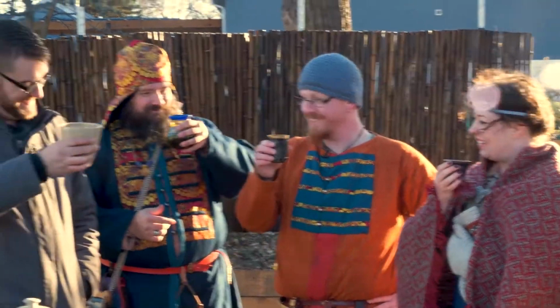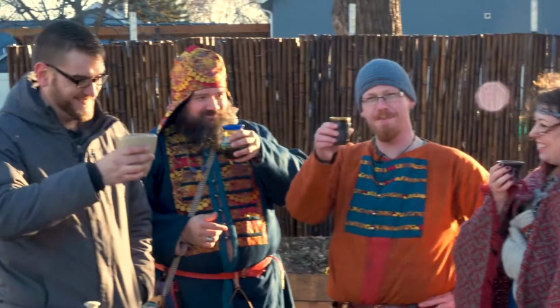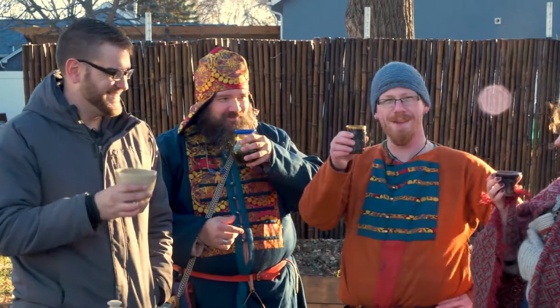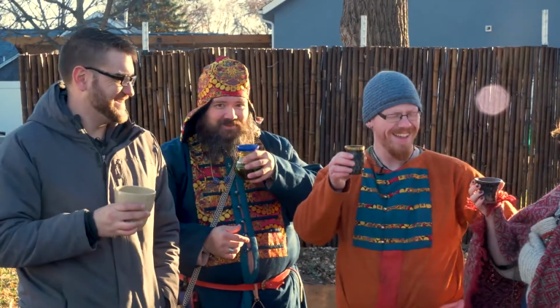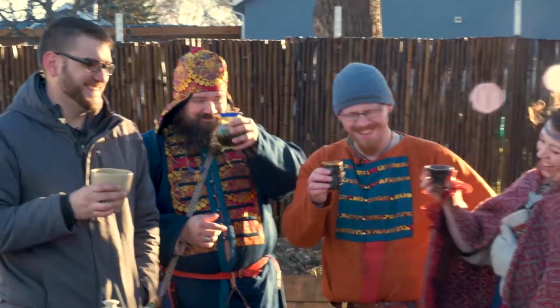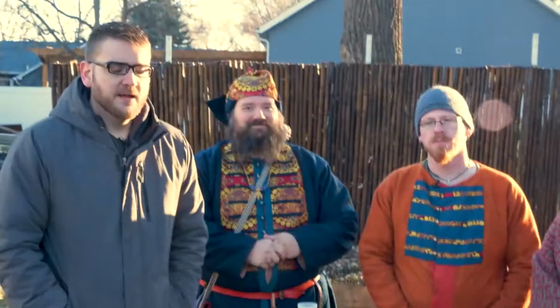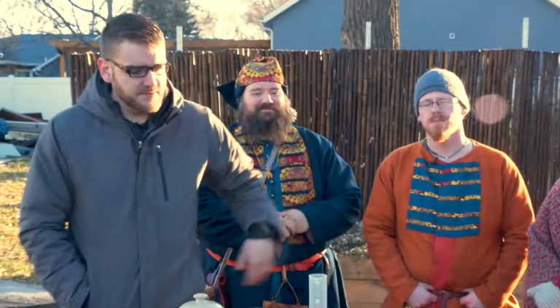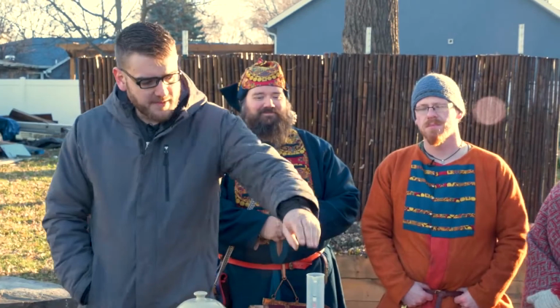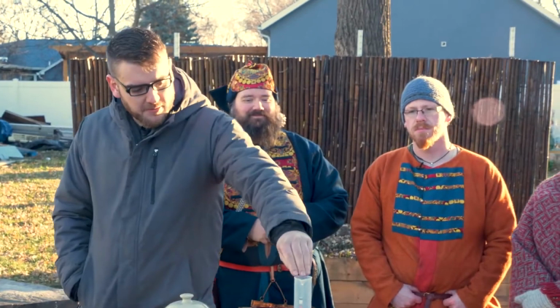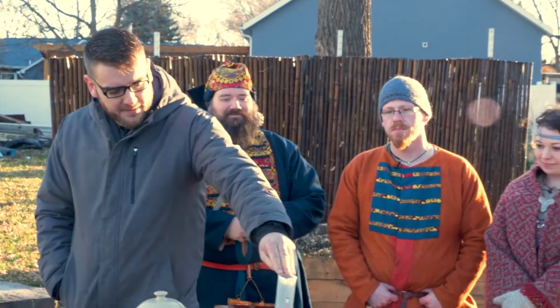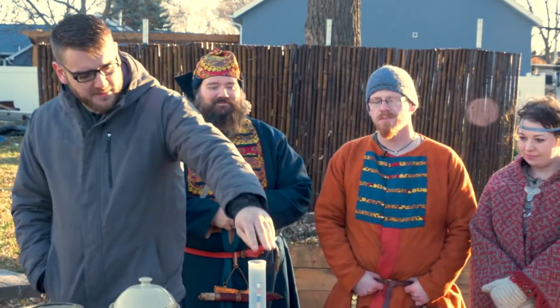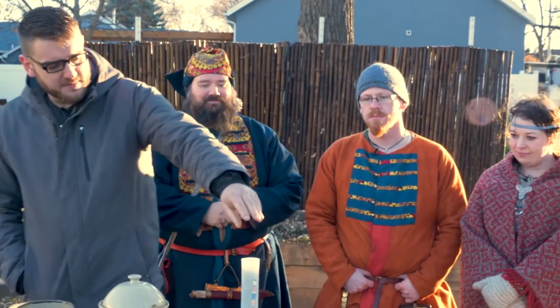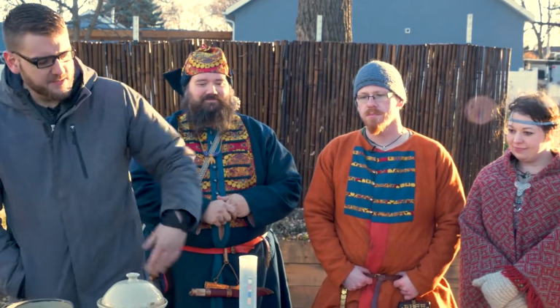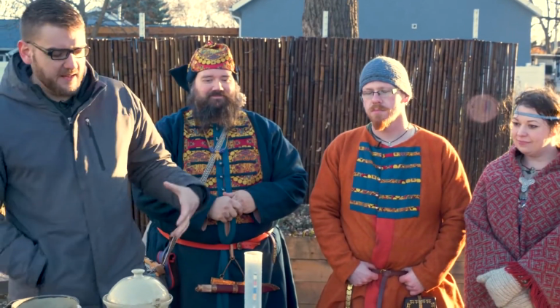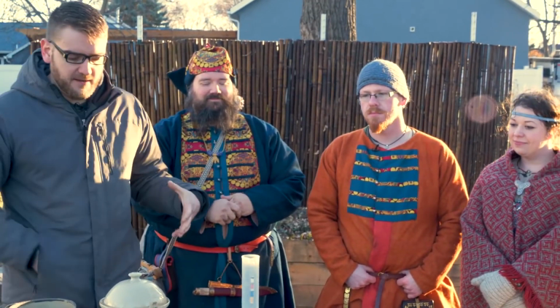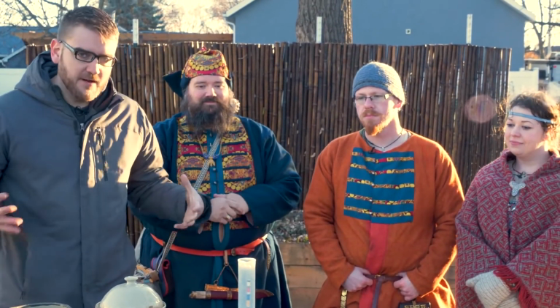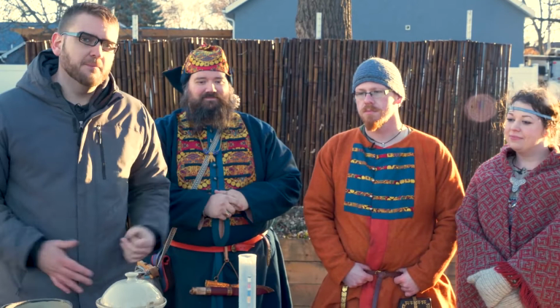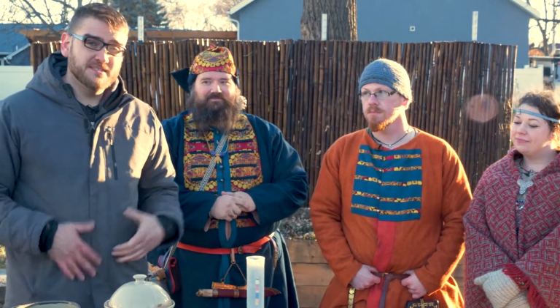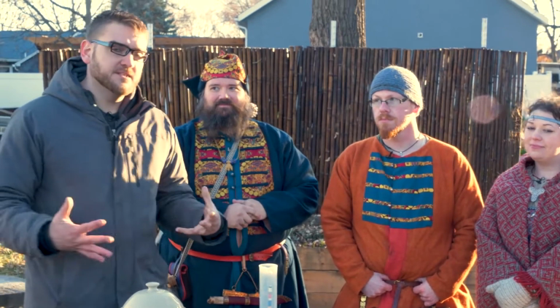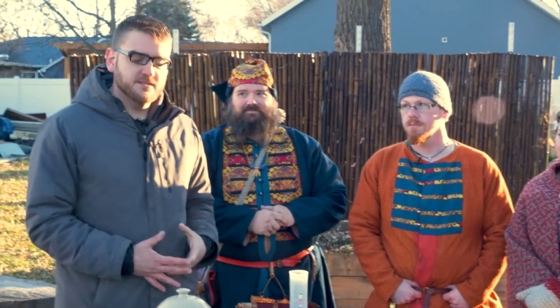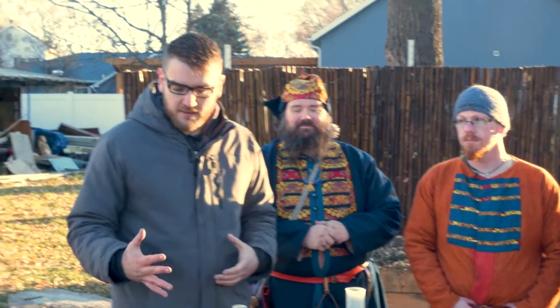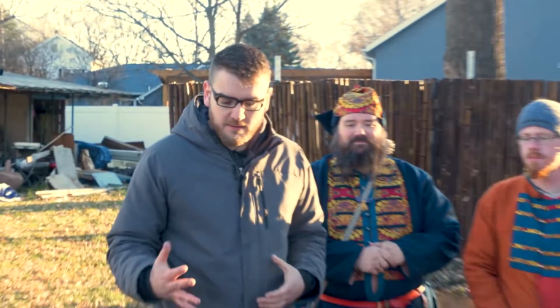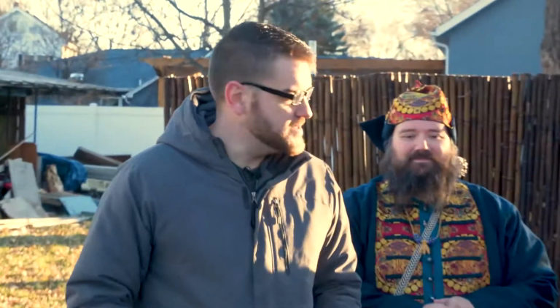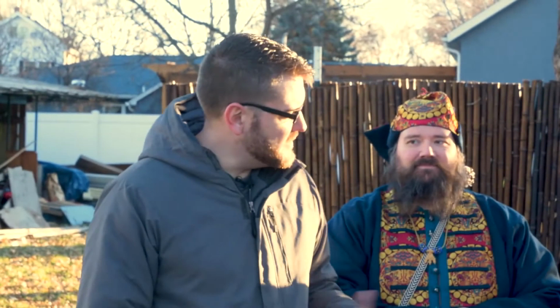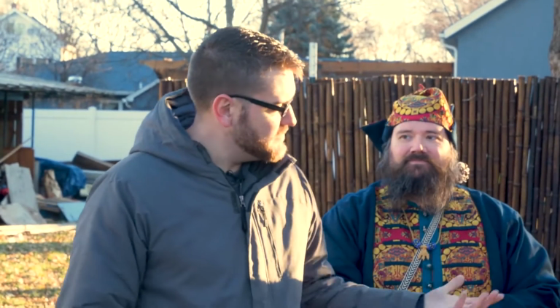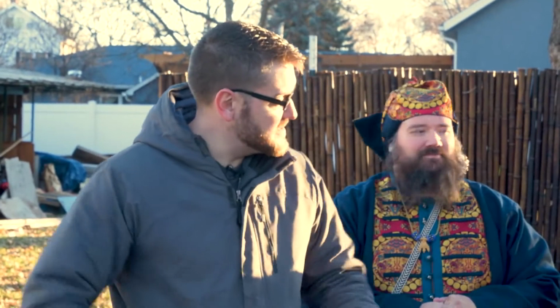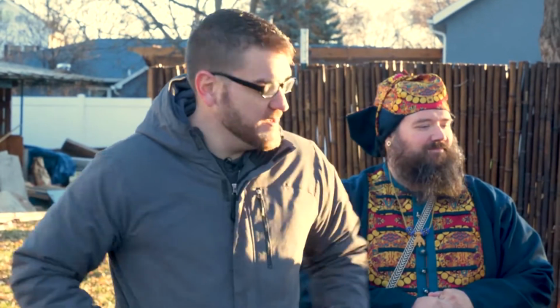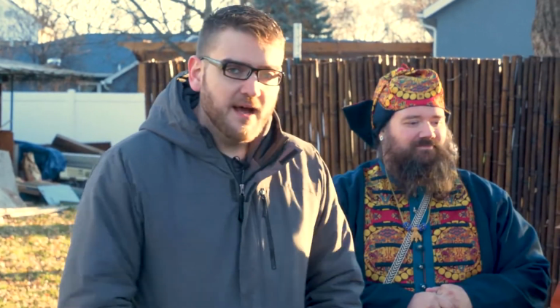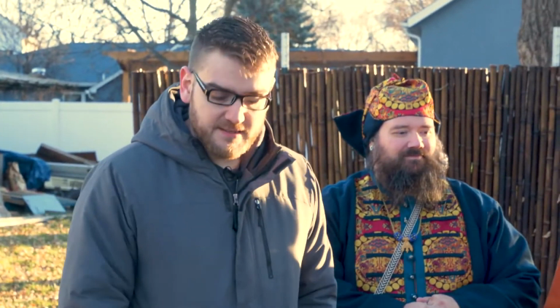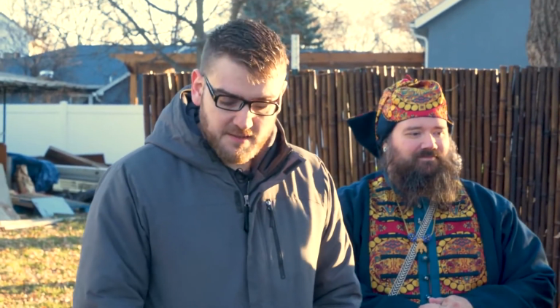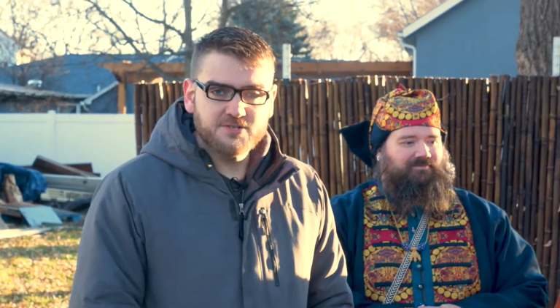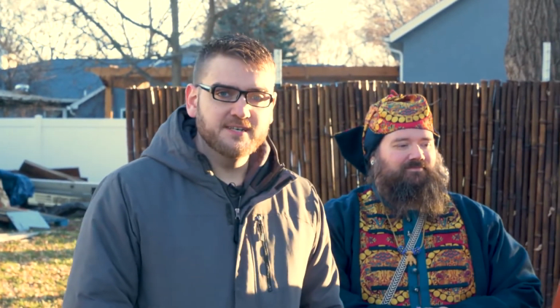We used some modern equipment with a hydrometer to measure and figured out we got about 10% alcohol, which is about what was estimated. So it's a pretty strong drink.